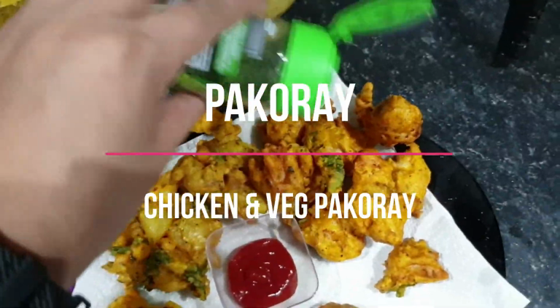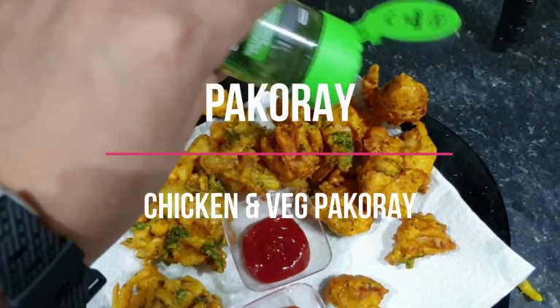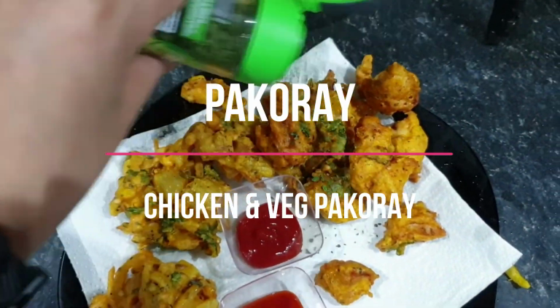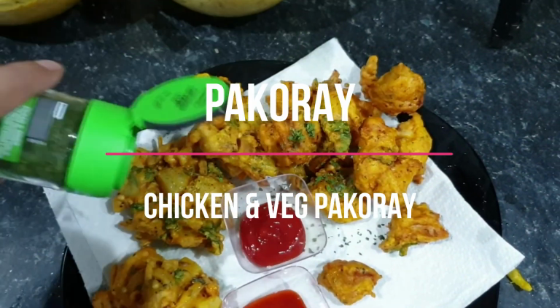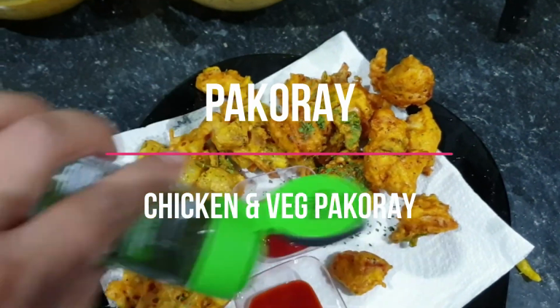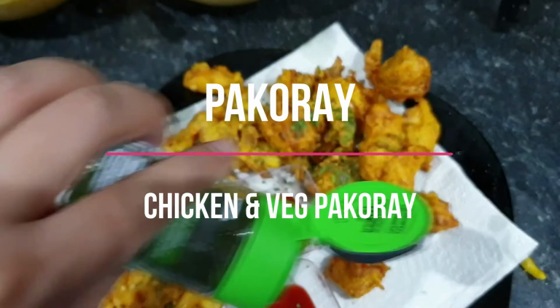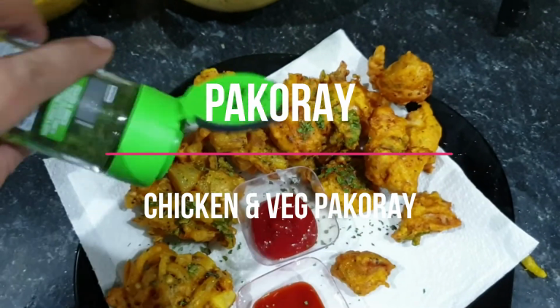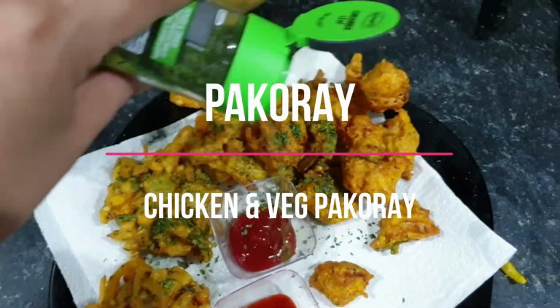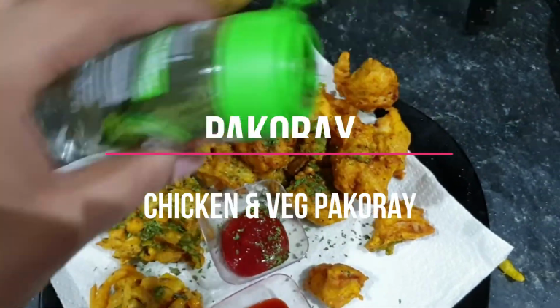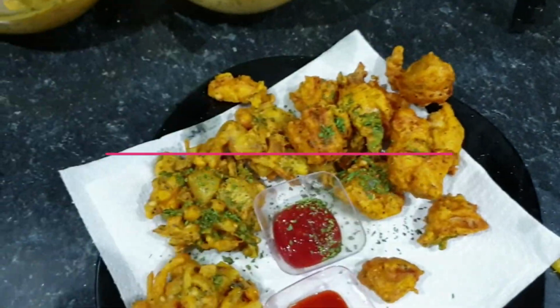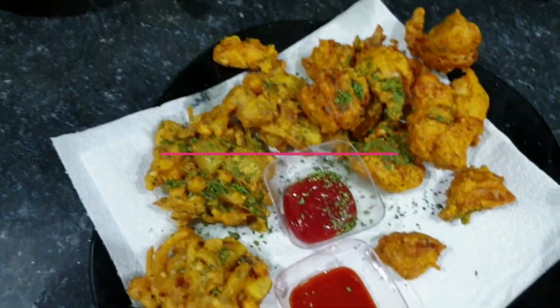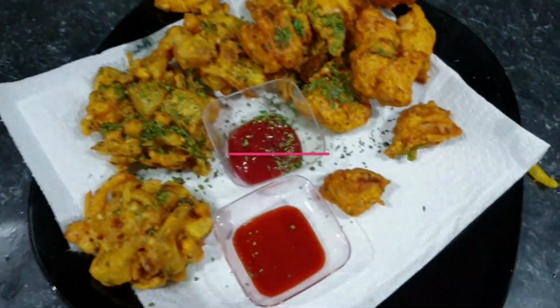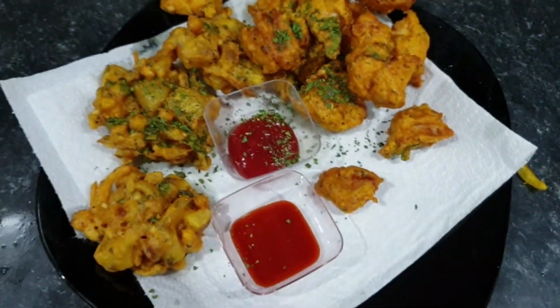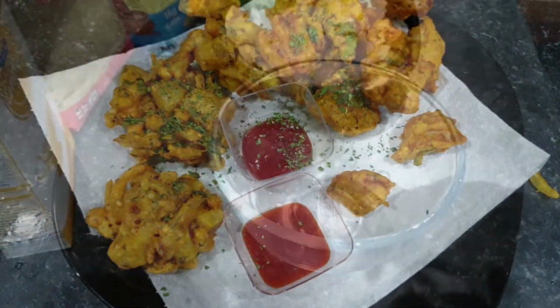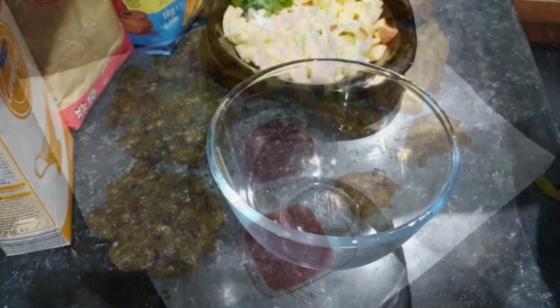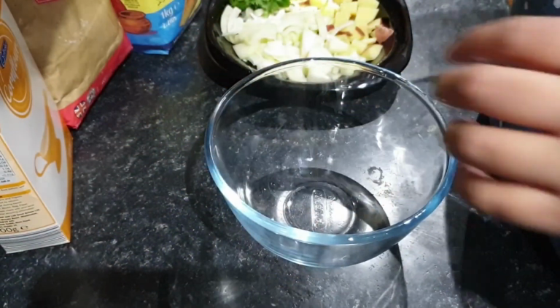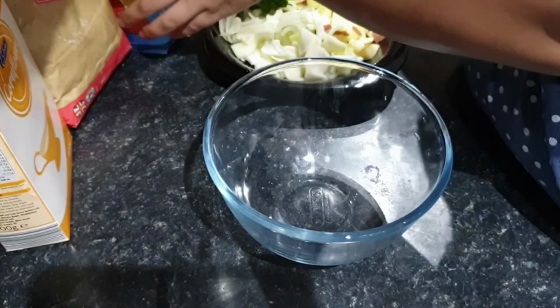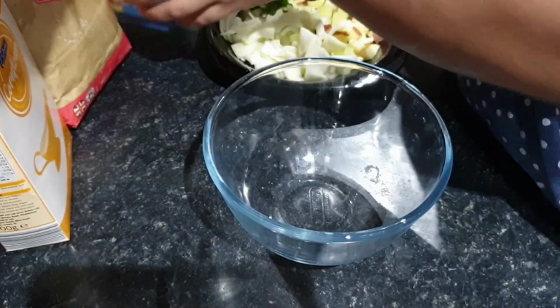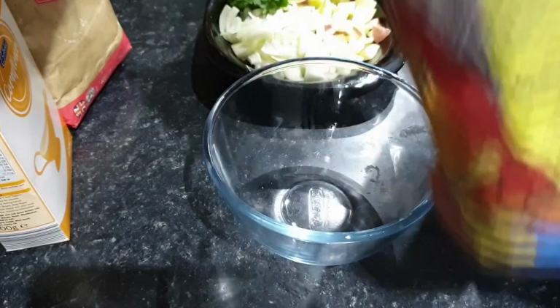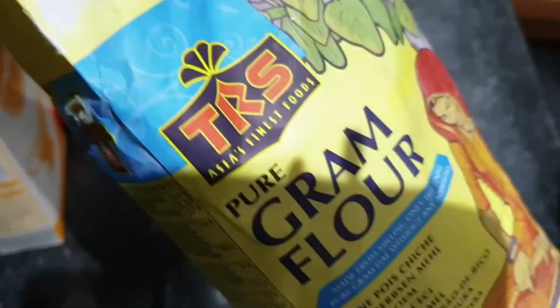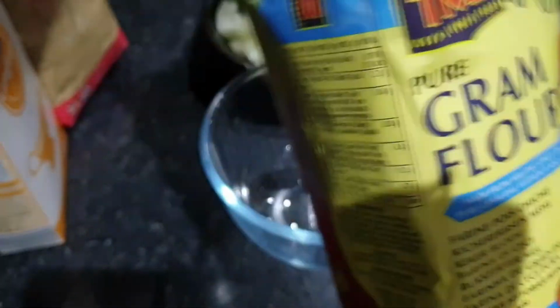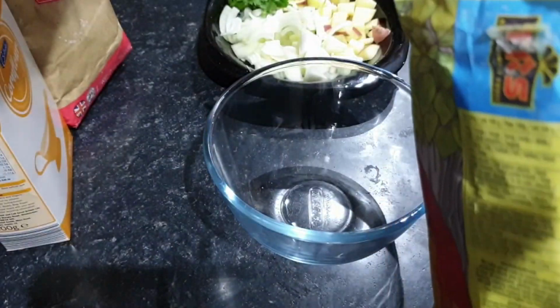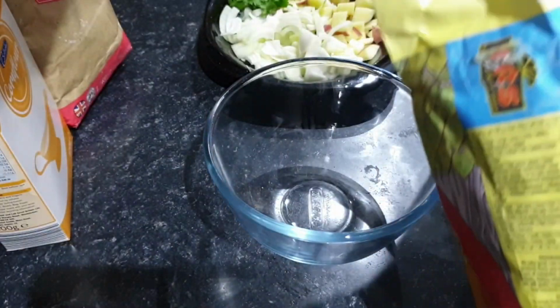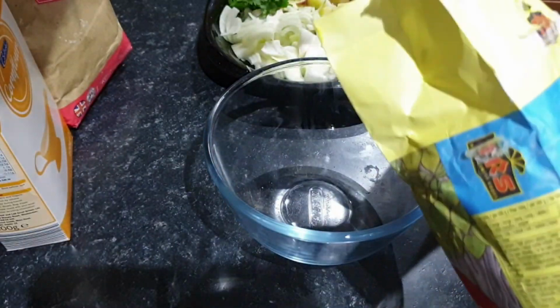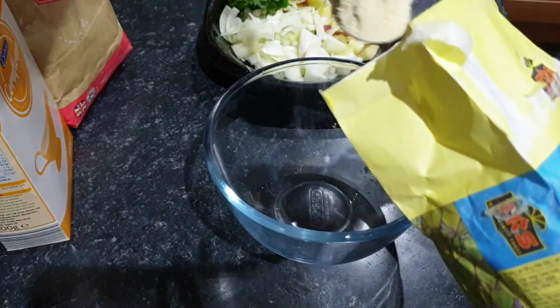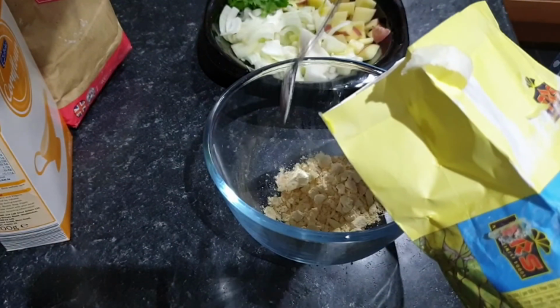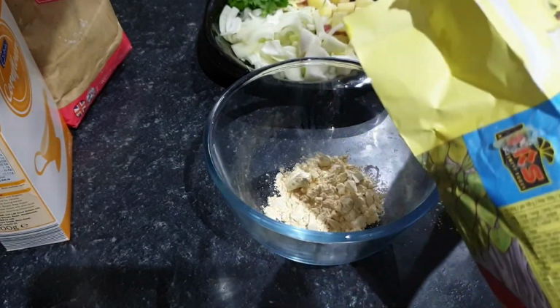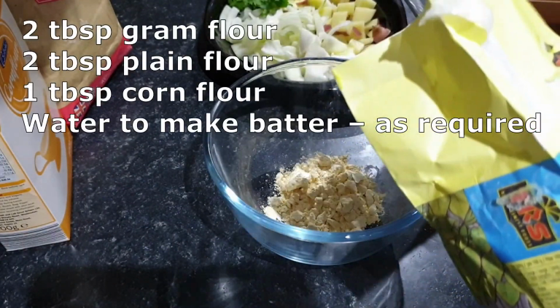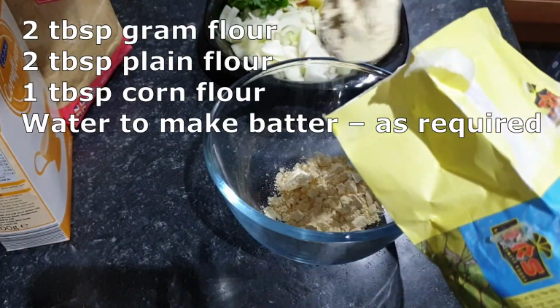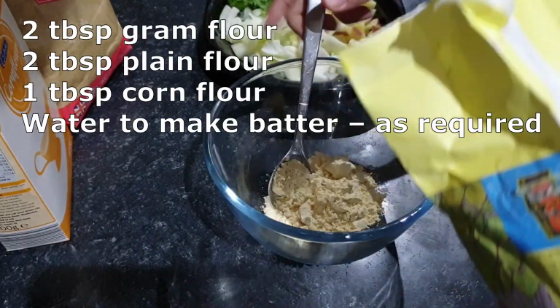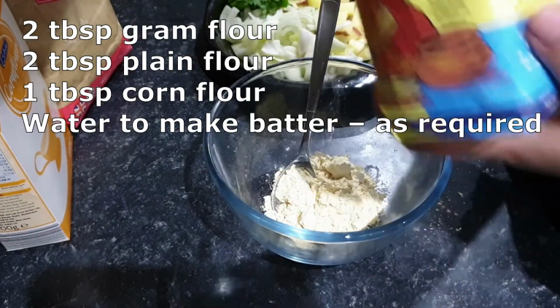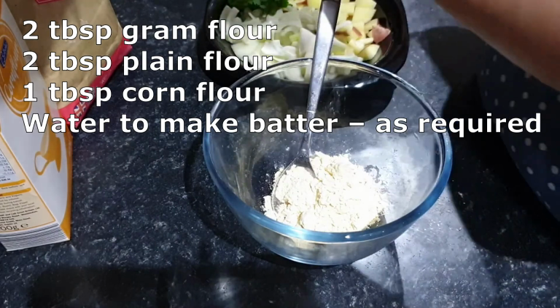Assalamu alaikum, how are you doing? Are you okay? I am fine. I am making curry.